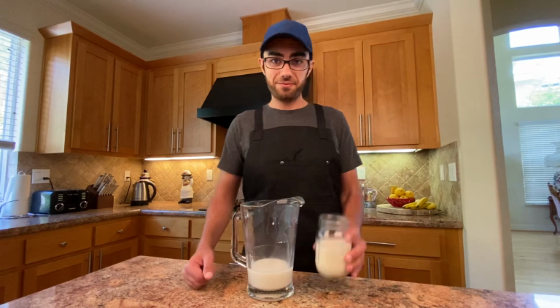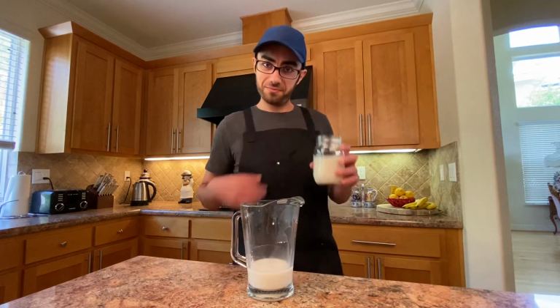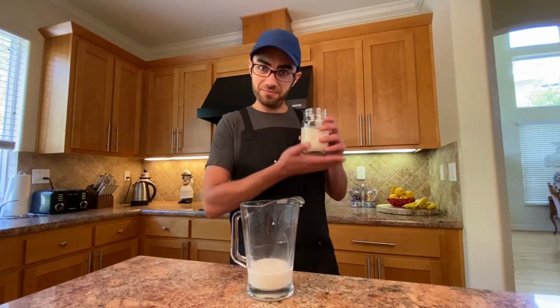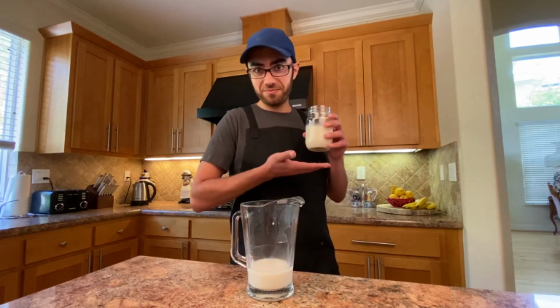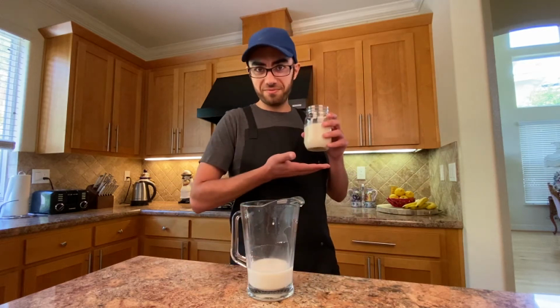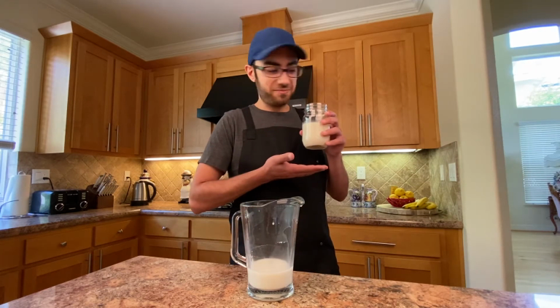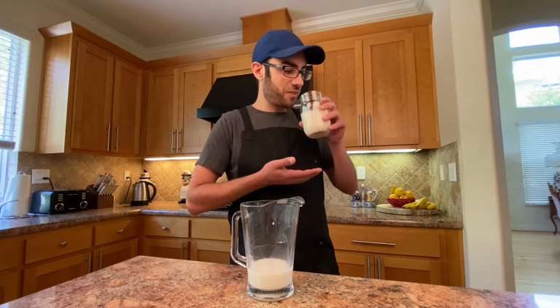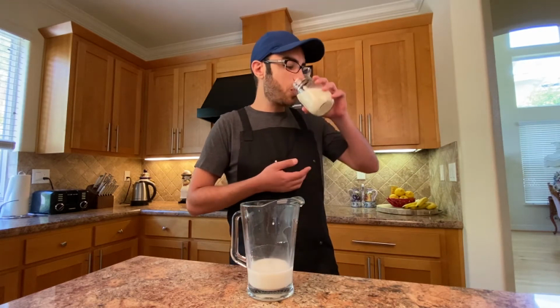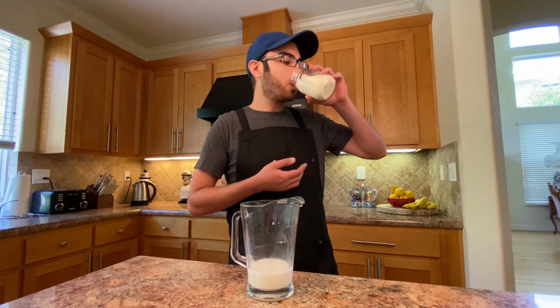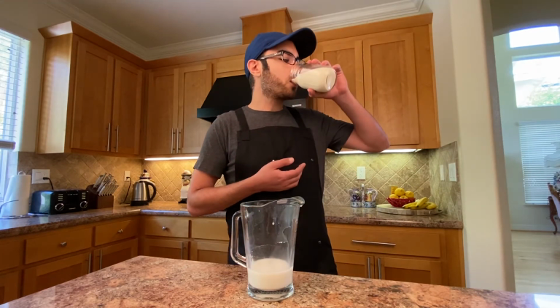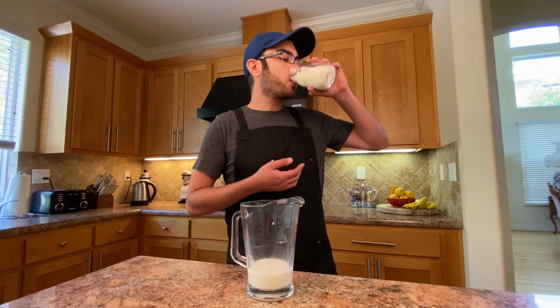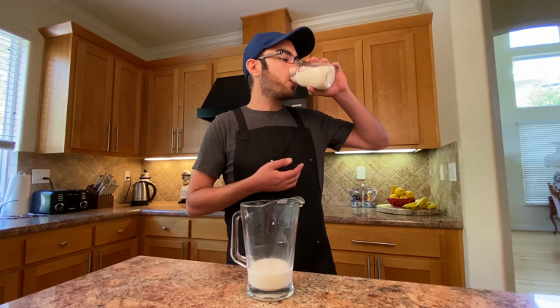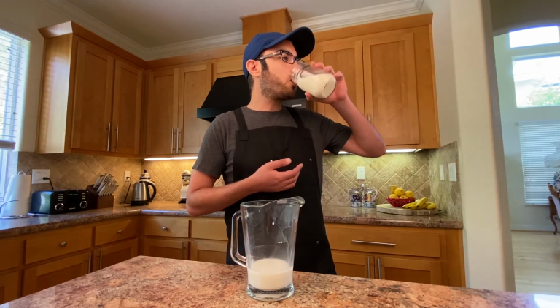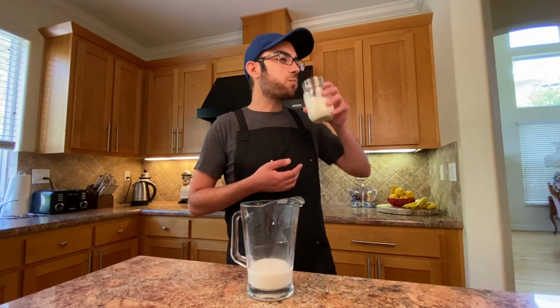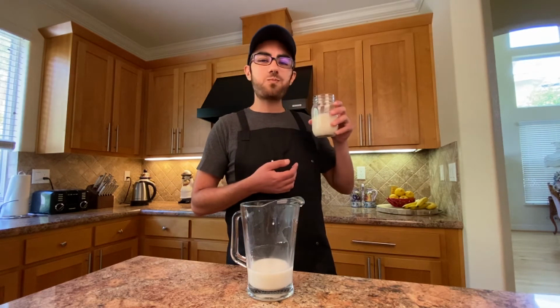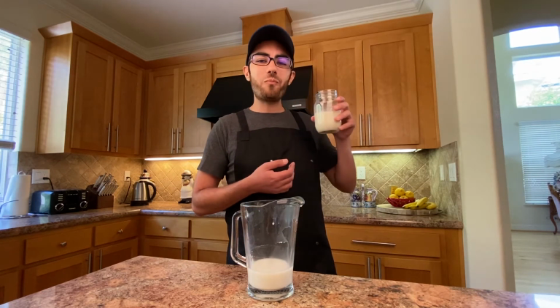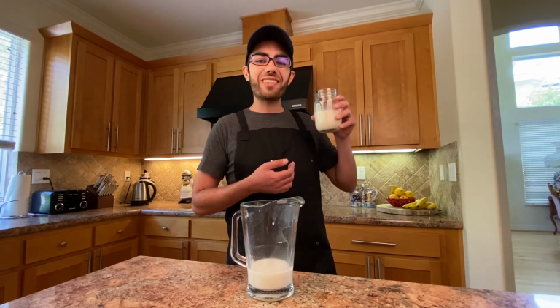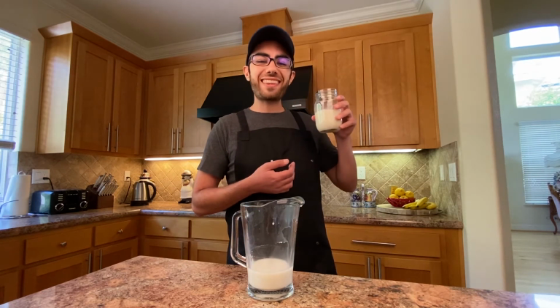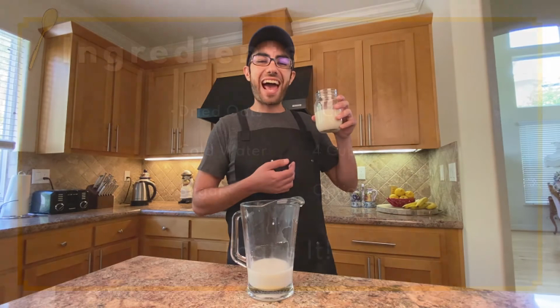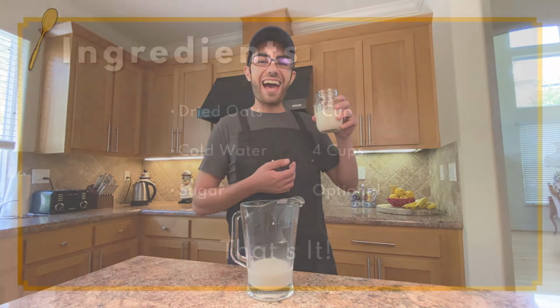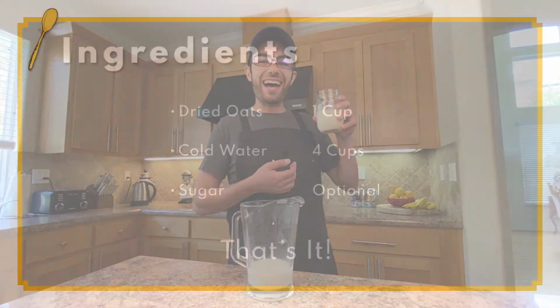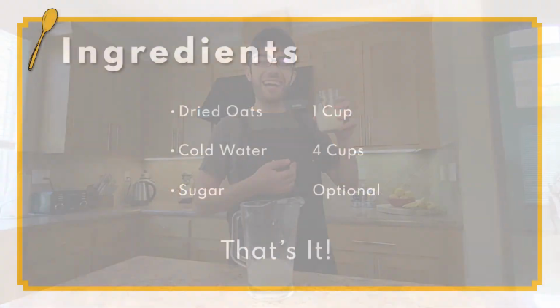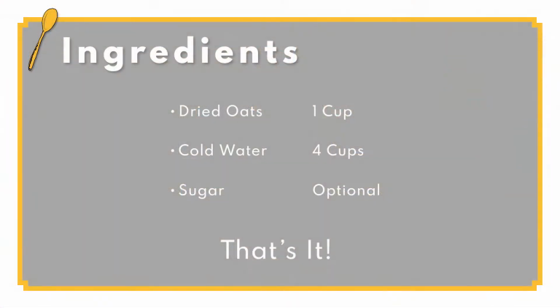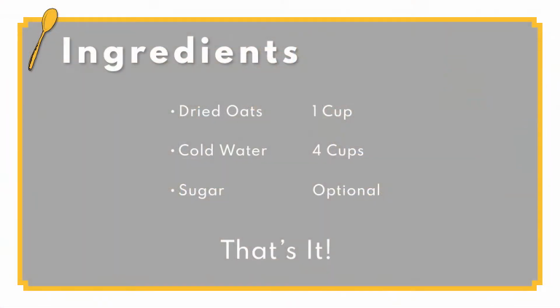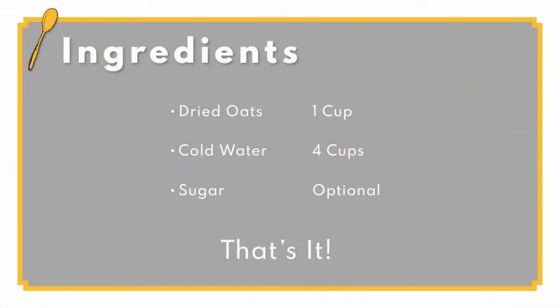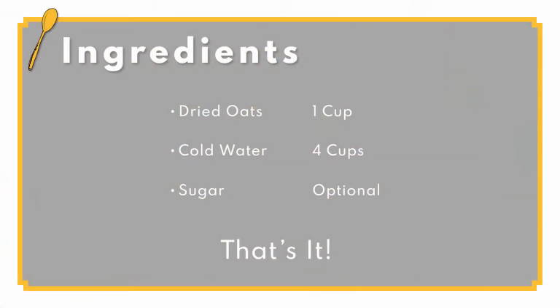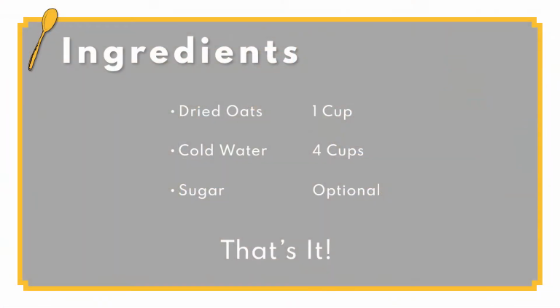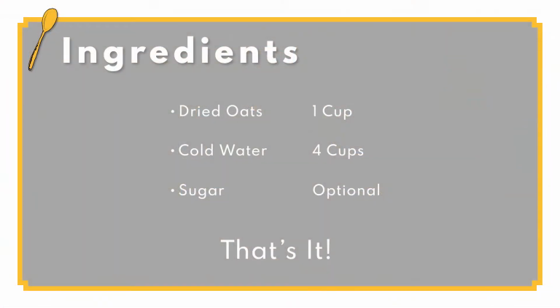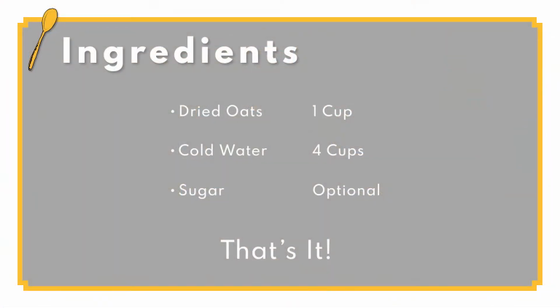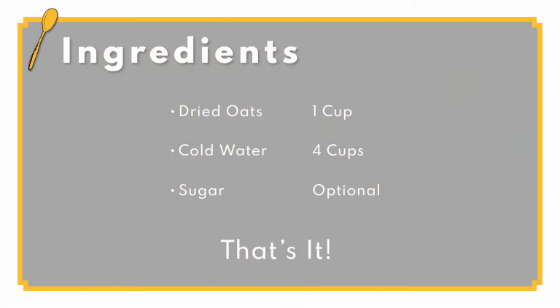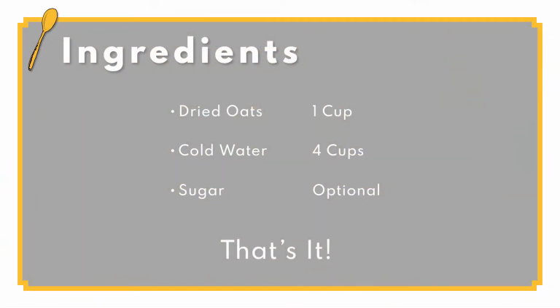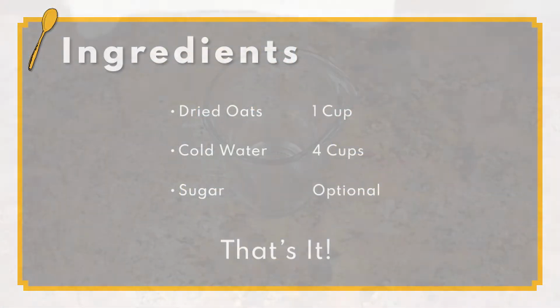Oat milk, a dairy alternative that's been taking the world by storm, and for good reason. It's quick, easy, and most importantly, super cheap to make.